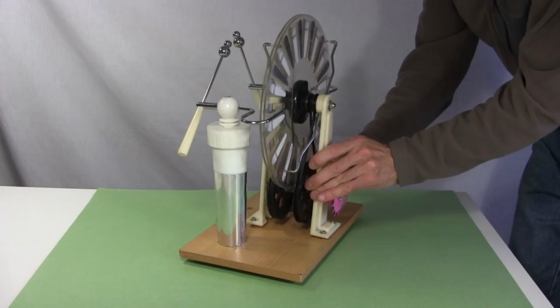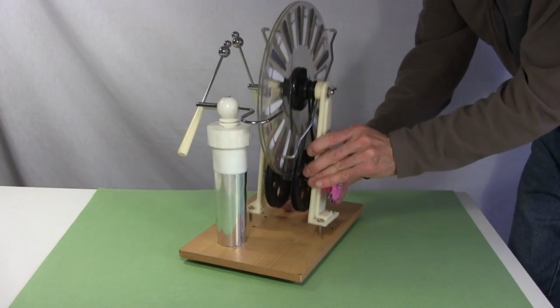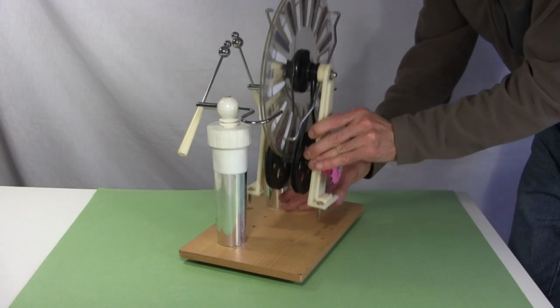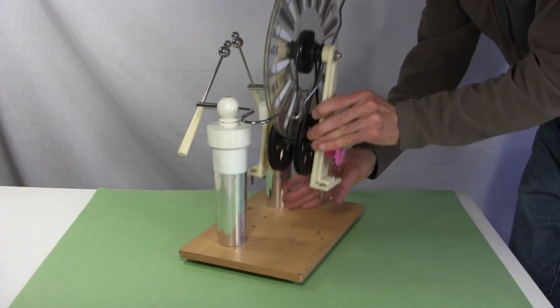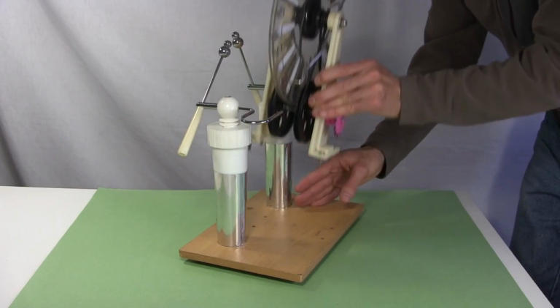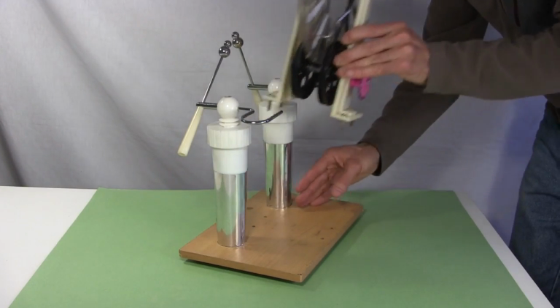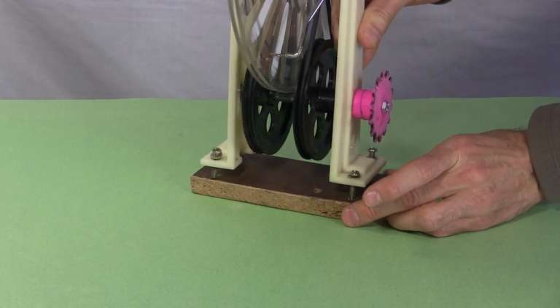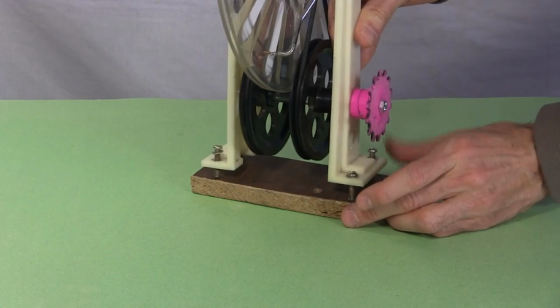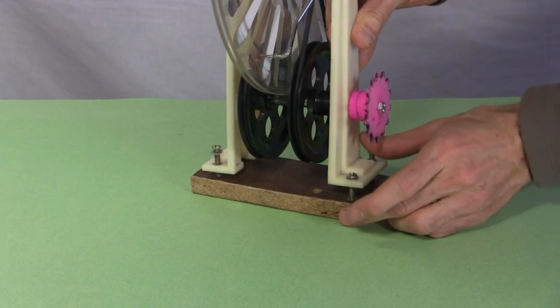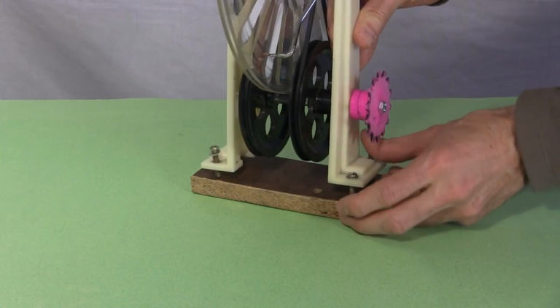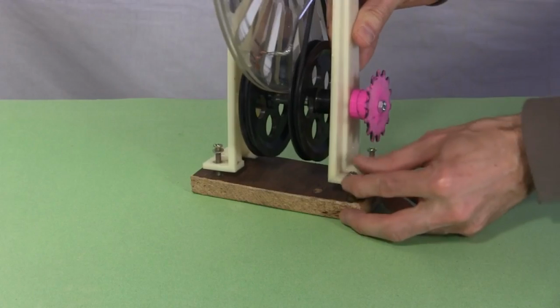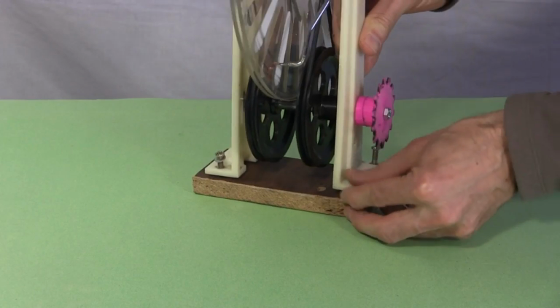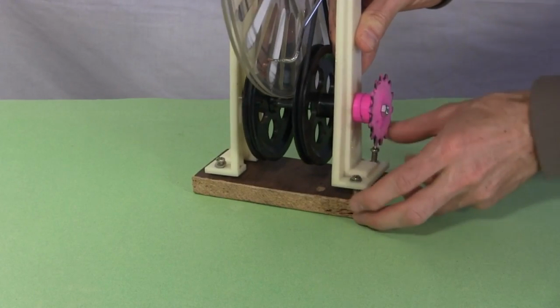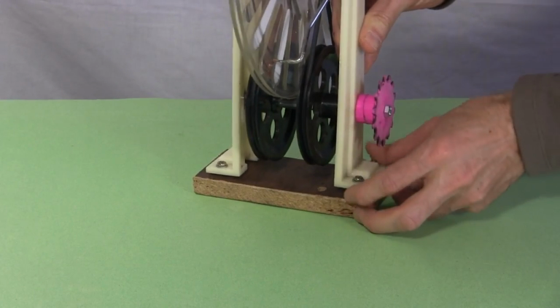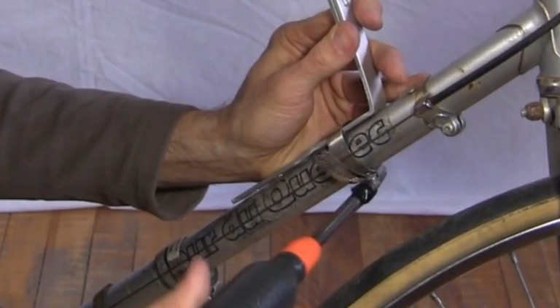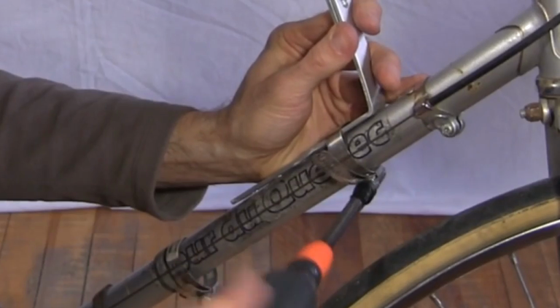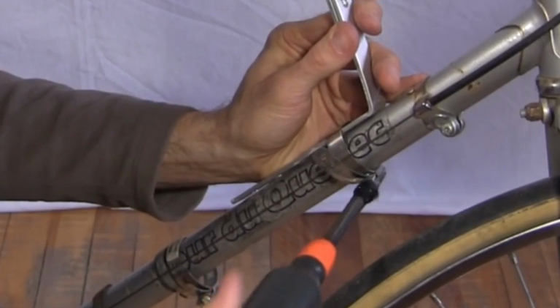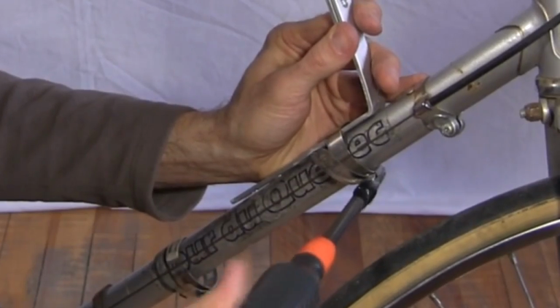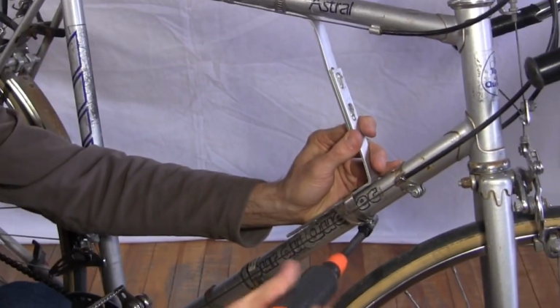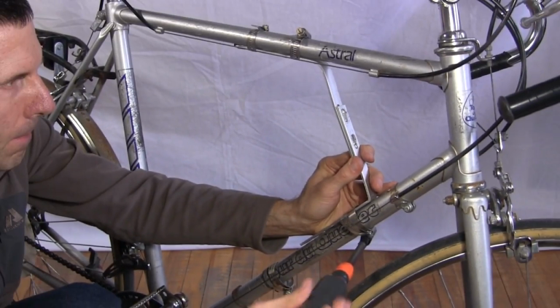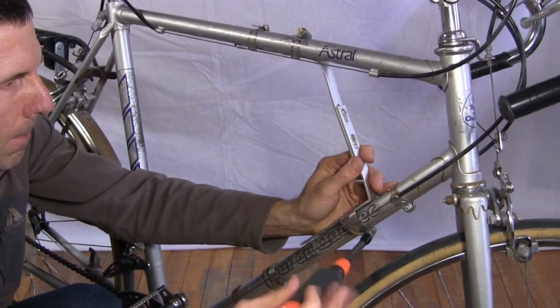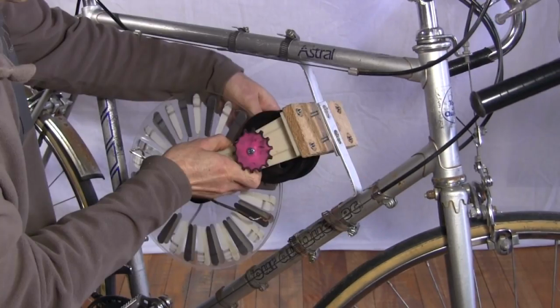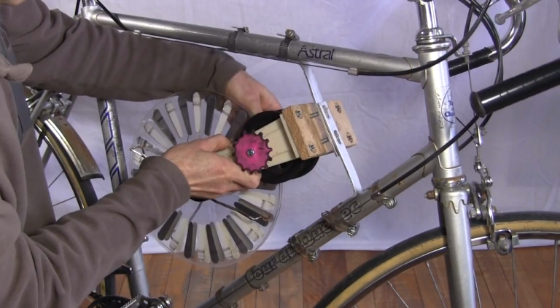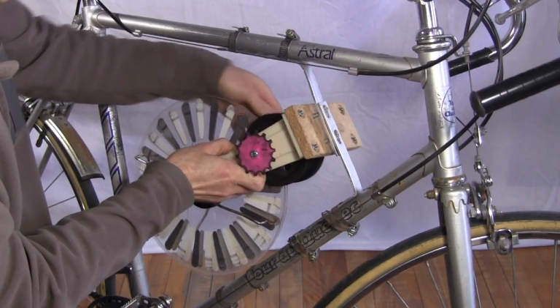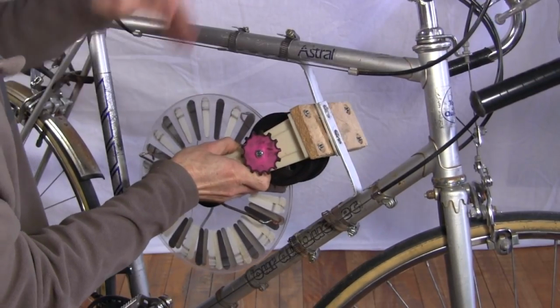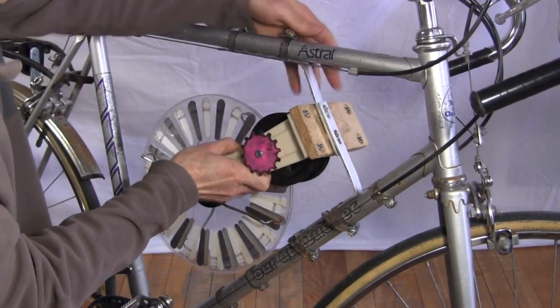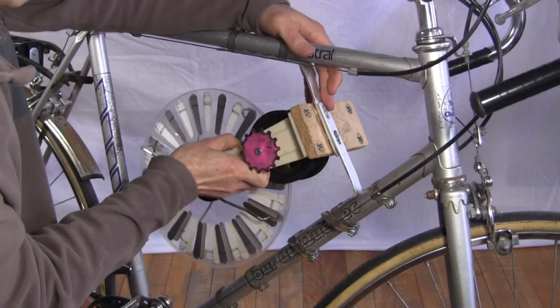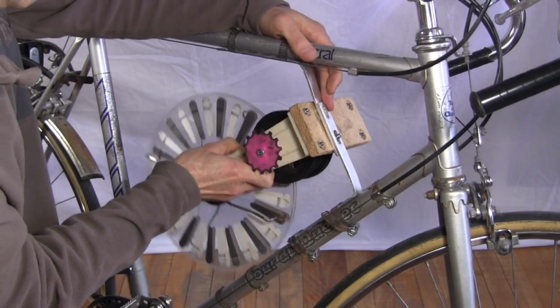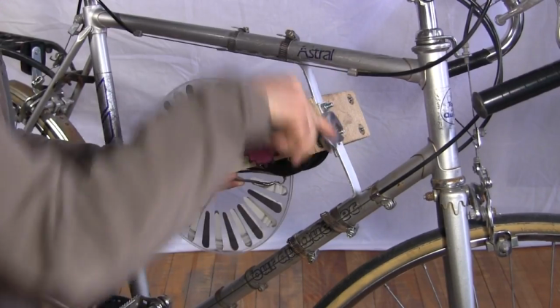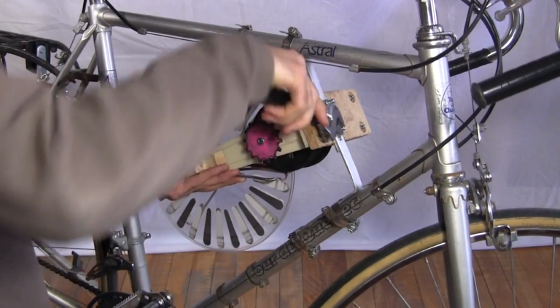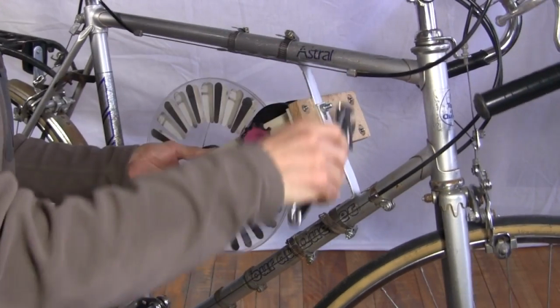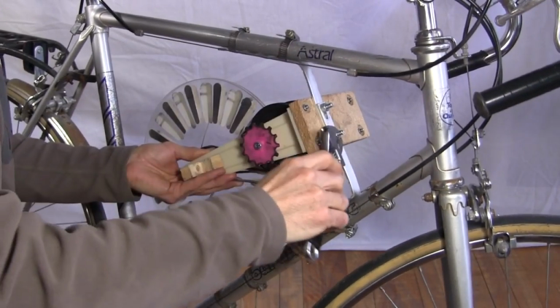Removing the Wimshurst machine's disc assembly from the old base, I put it on a new one. Using hose clamps and some homemade aluminum supports inside the bike frame, I mount the disc assembly to the bike.